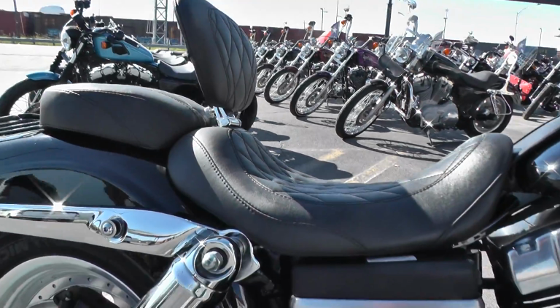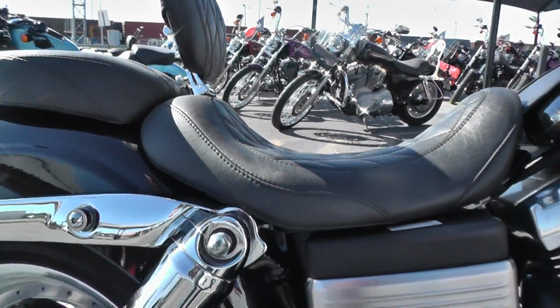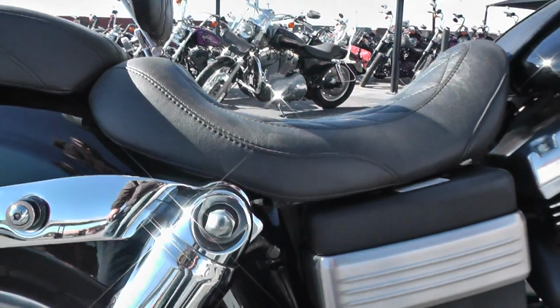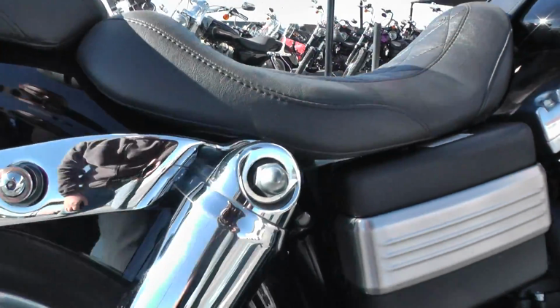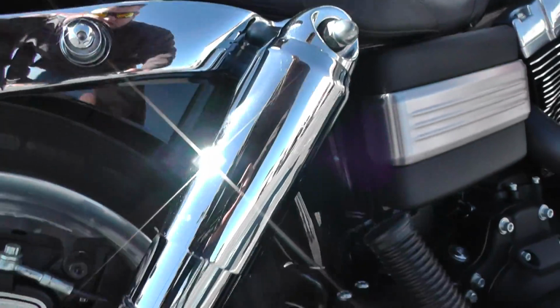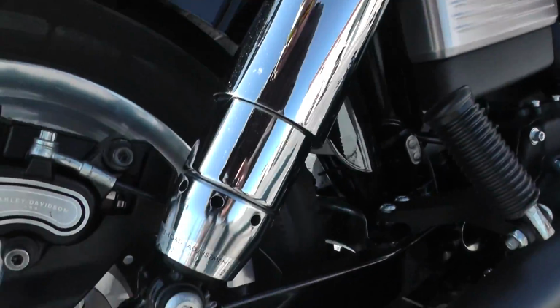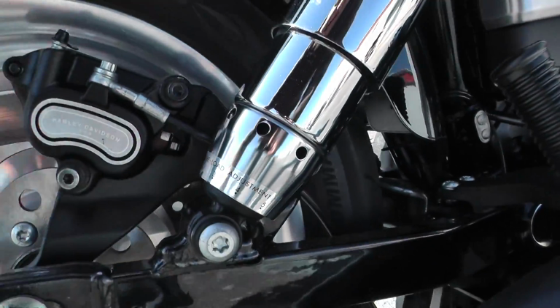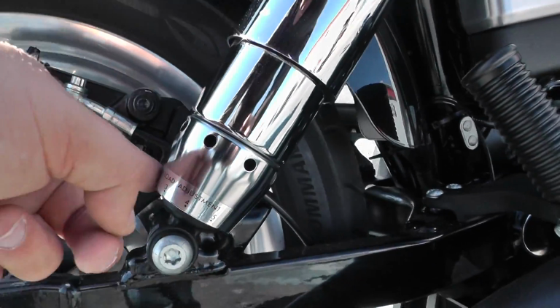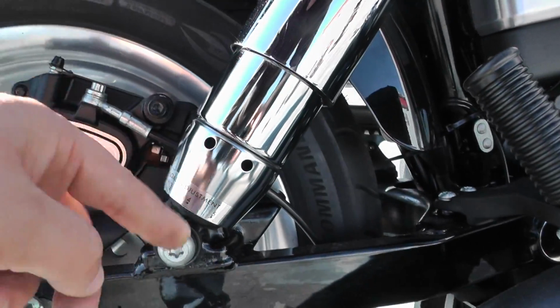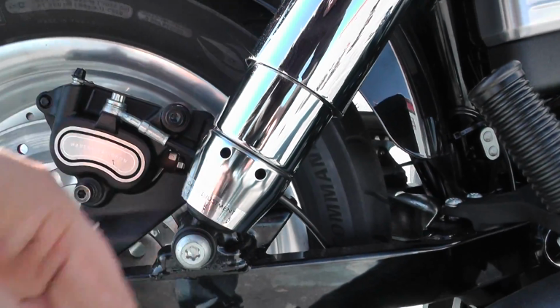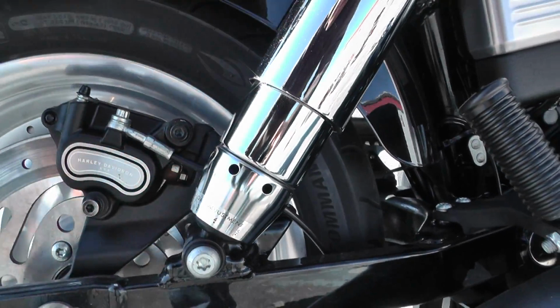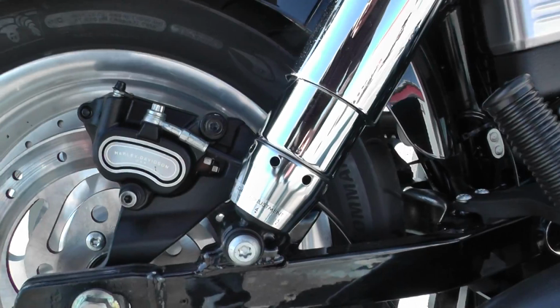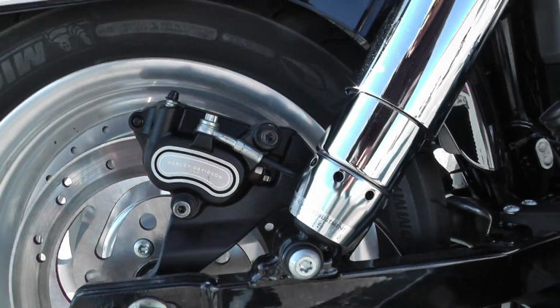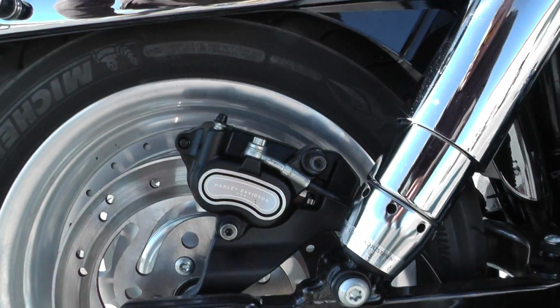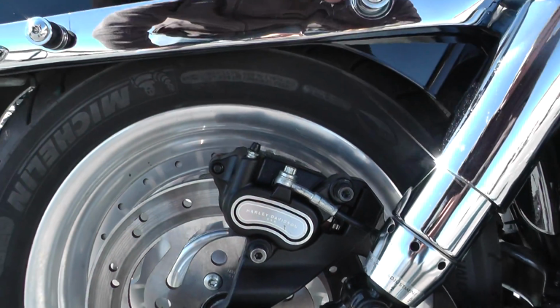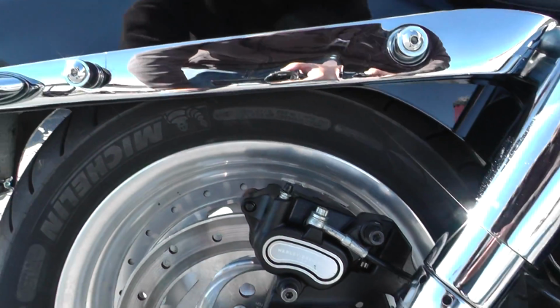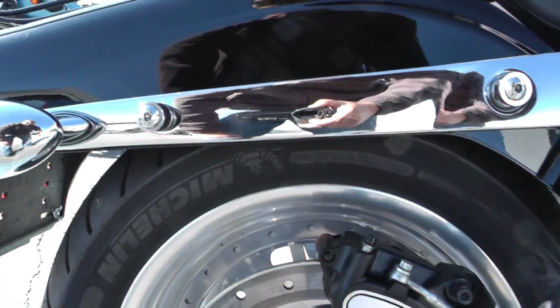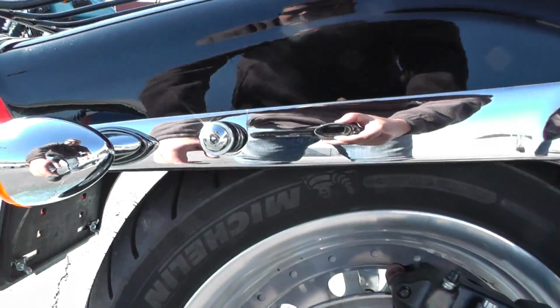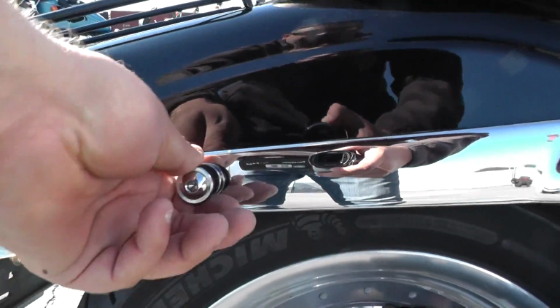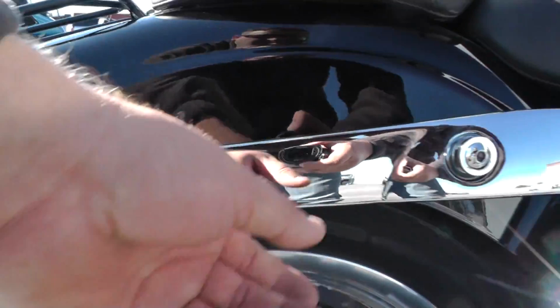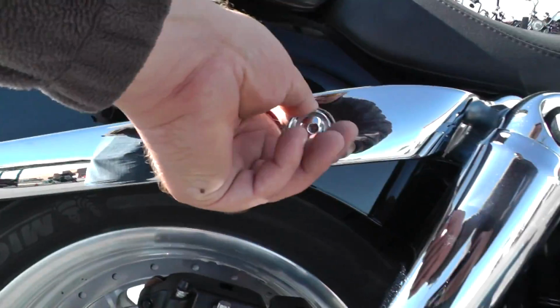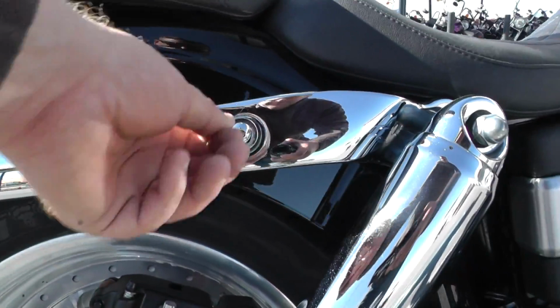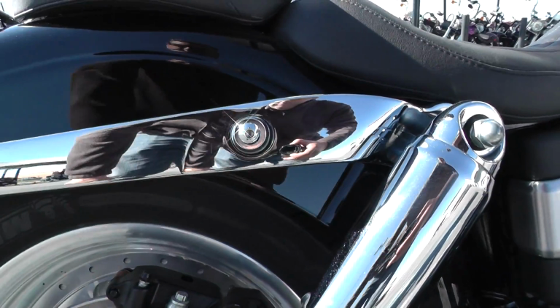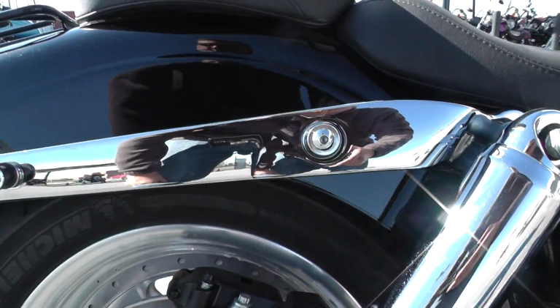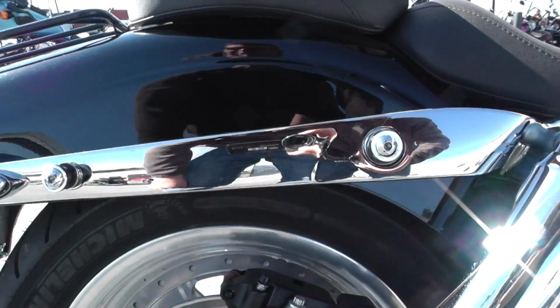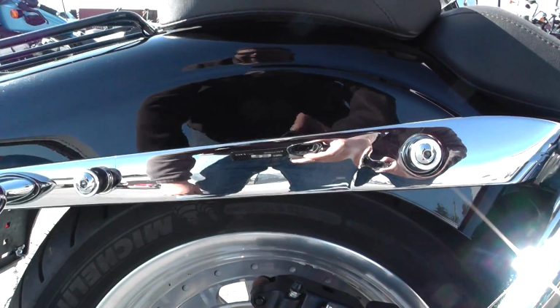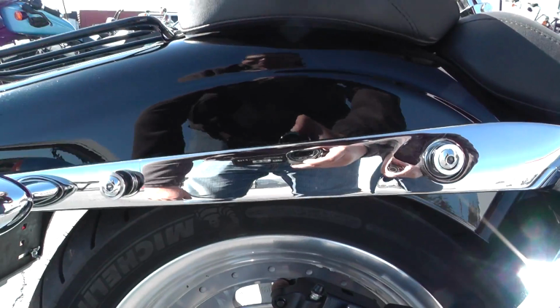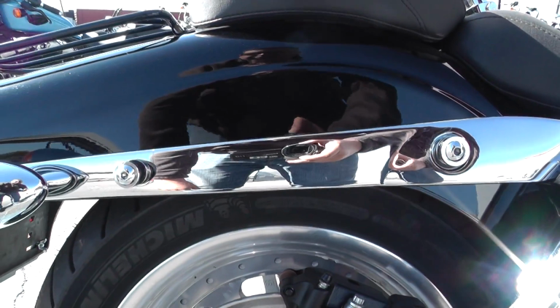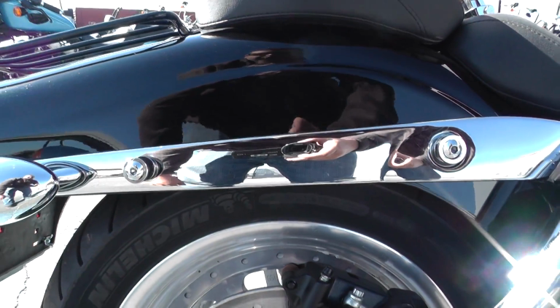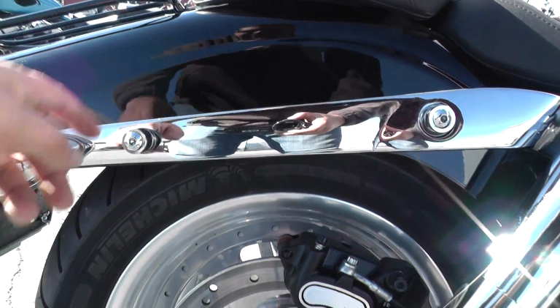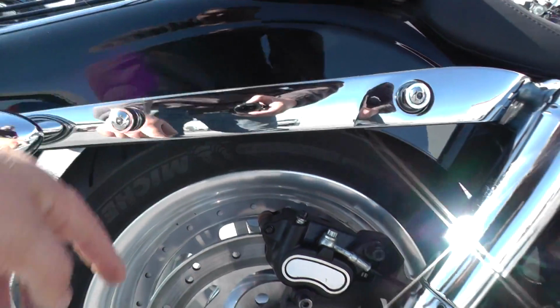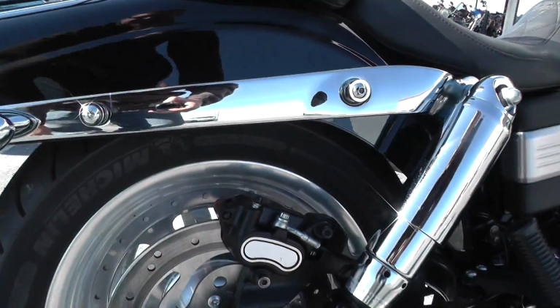The Dyna's got the external shocks with settings one through five — five is going to be the stiffest setting. Got some docking hardware here if you want to put on a passenger backrest or some saddlebags.